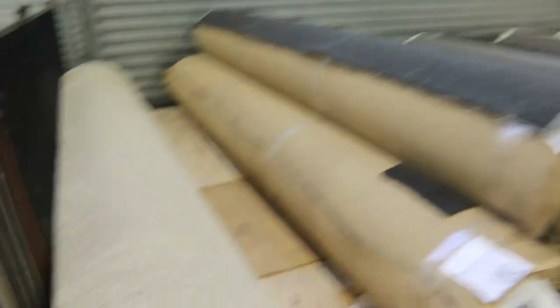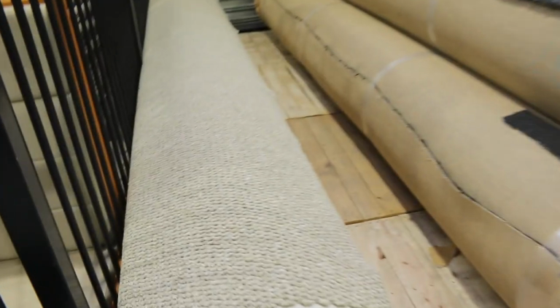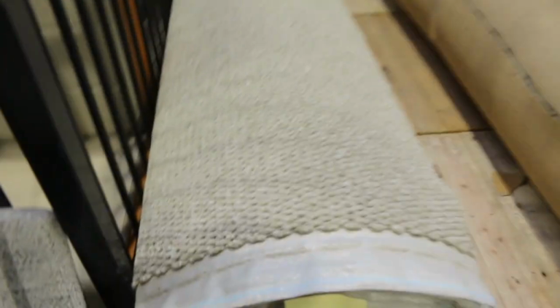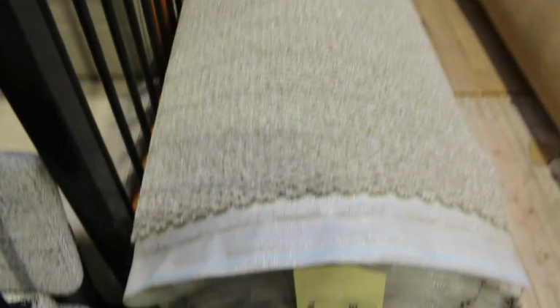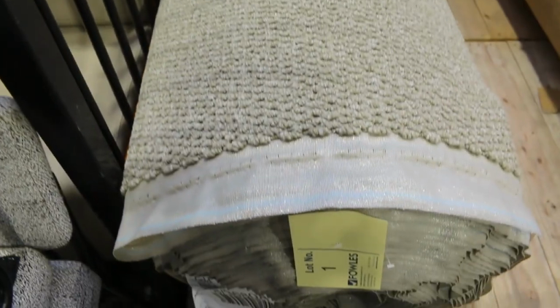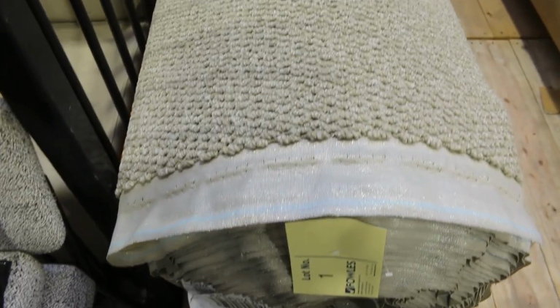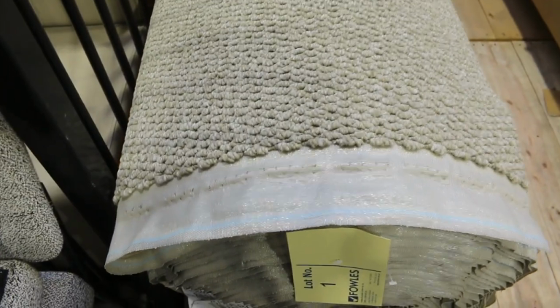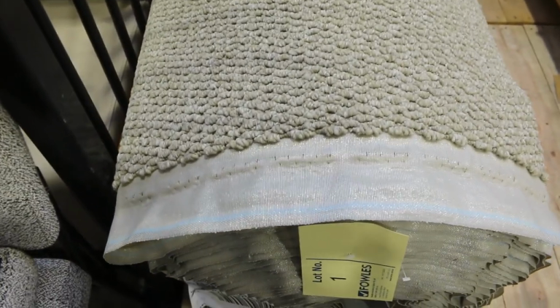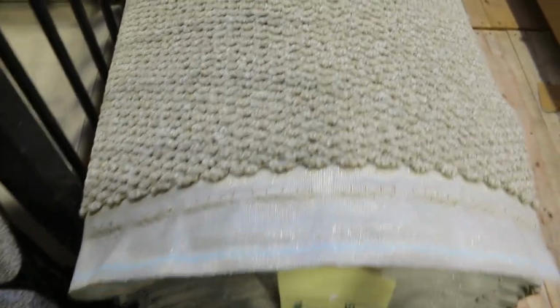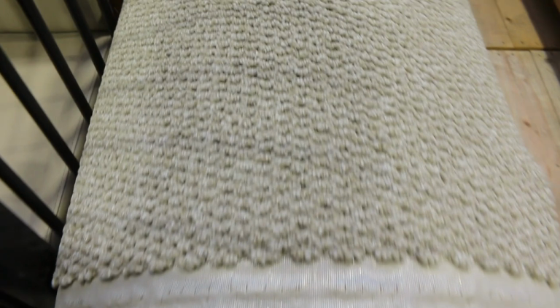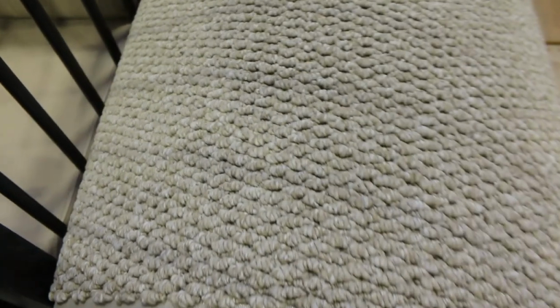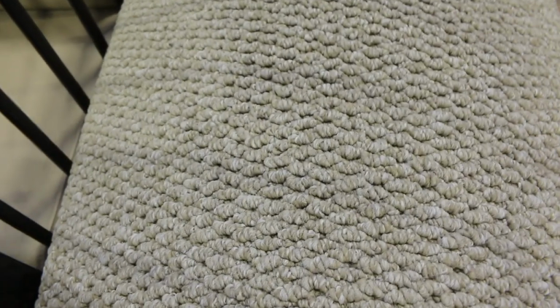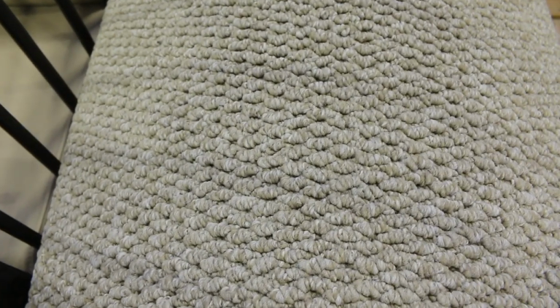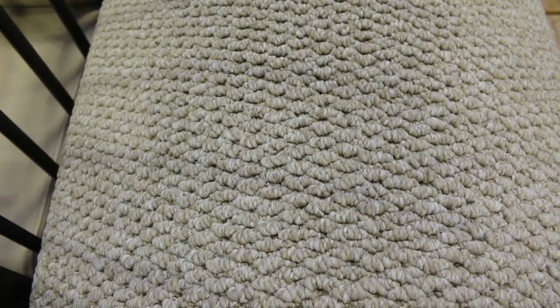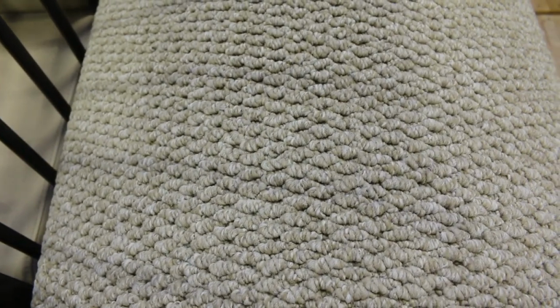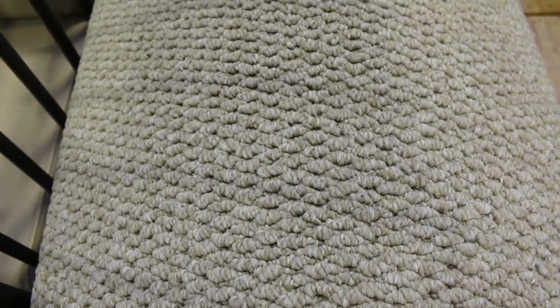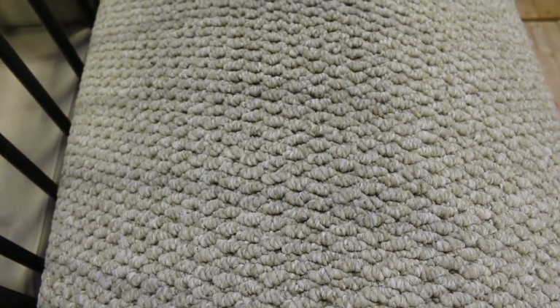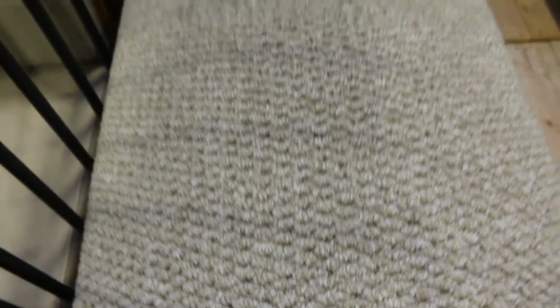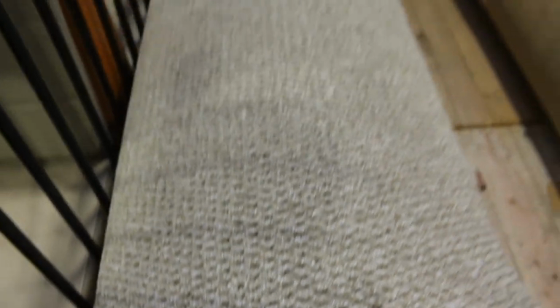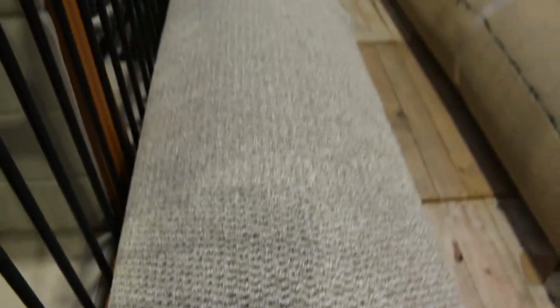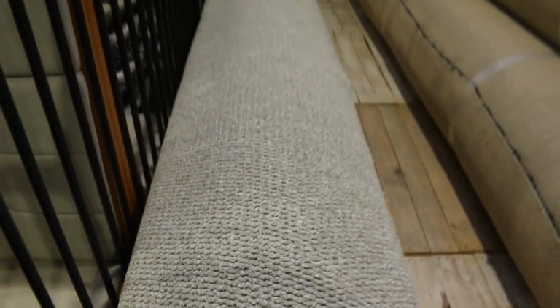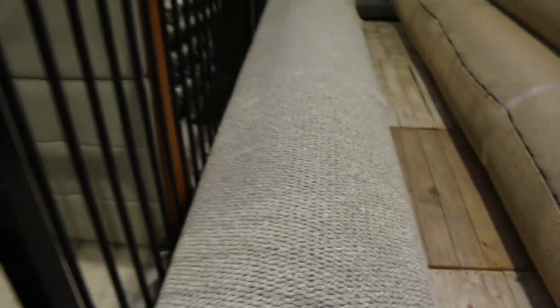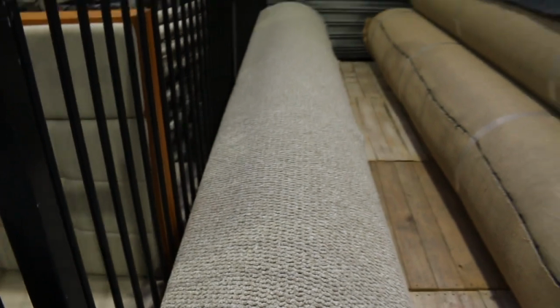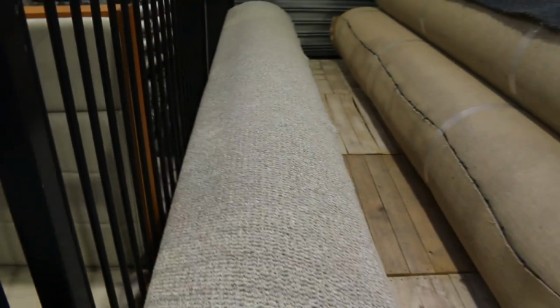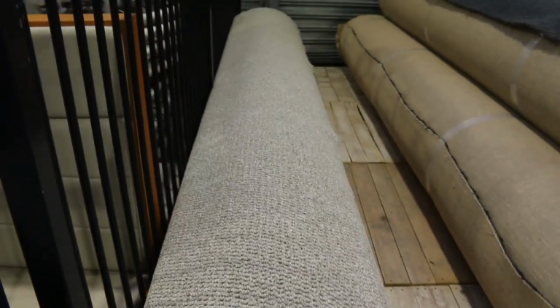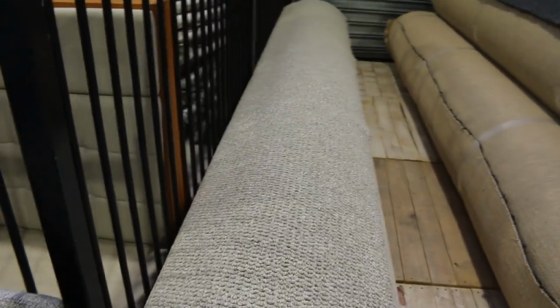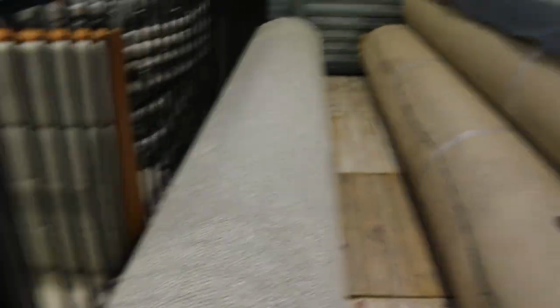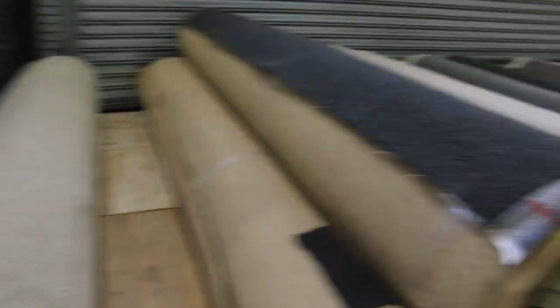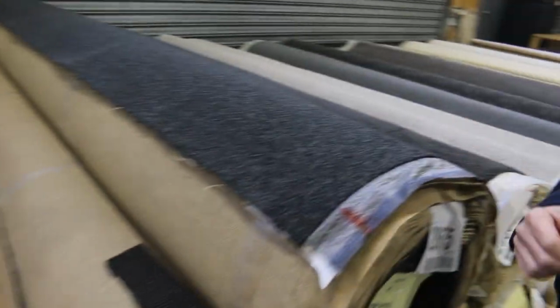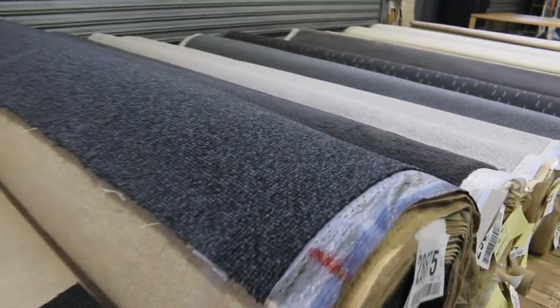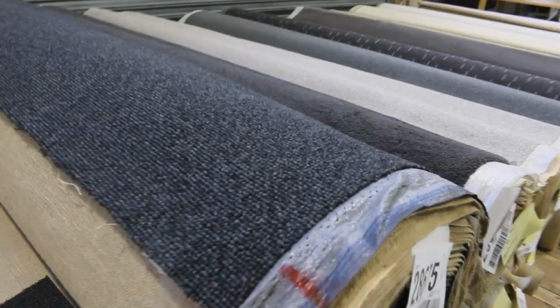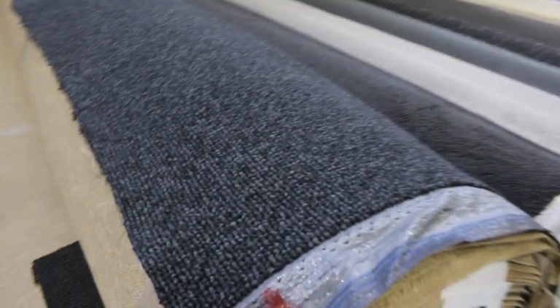We've got some fantastic carpets come in this week. Have a look at these nice big rolls here — loop piles, solution dyed nylon. Normally retails around $130 a metre. We'll be looking to get $100 off, starting from $30 a metre.